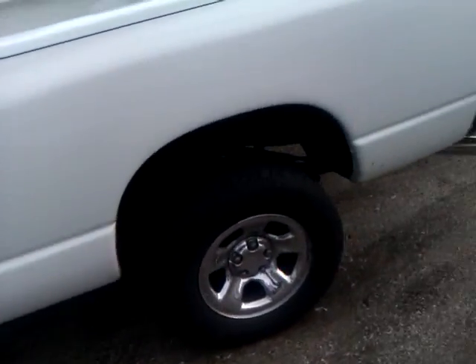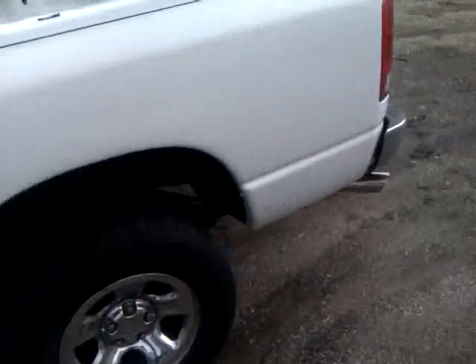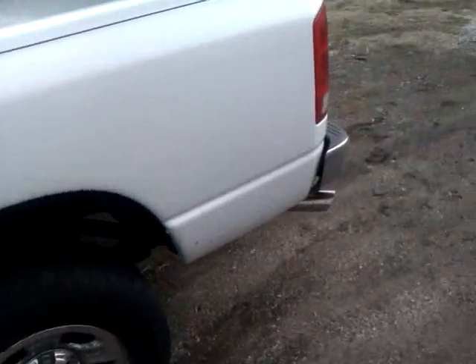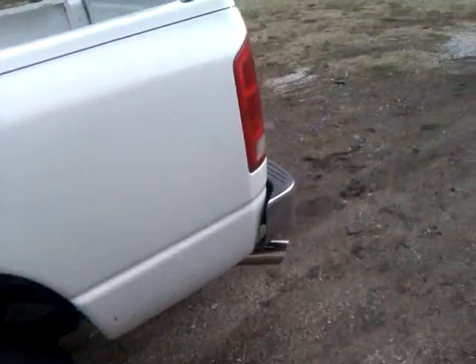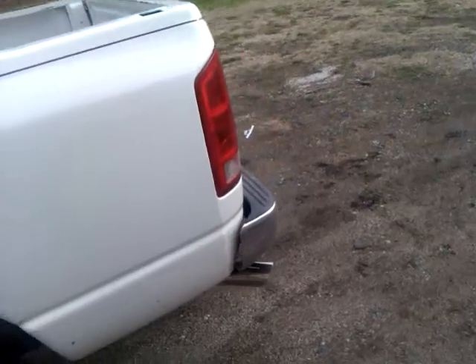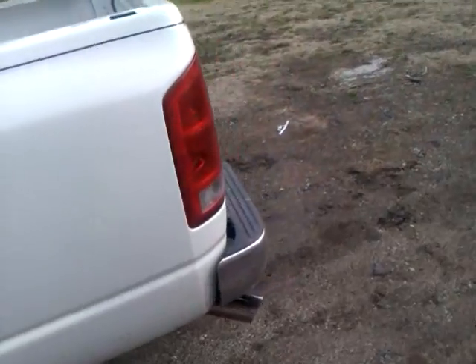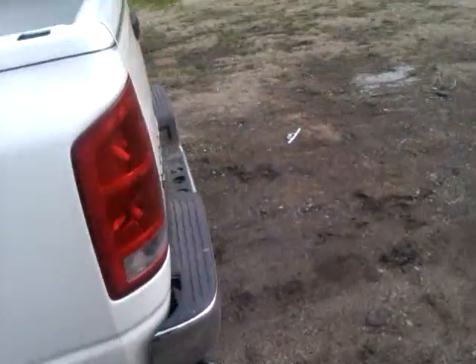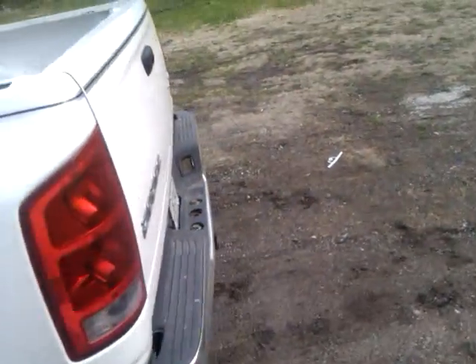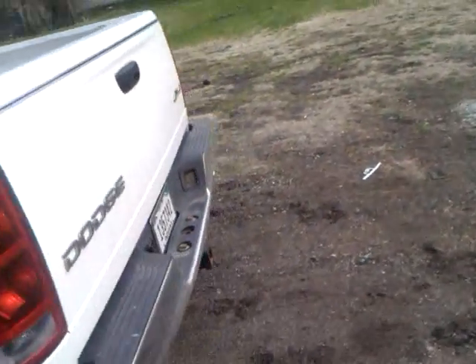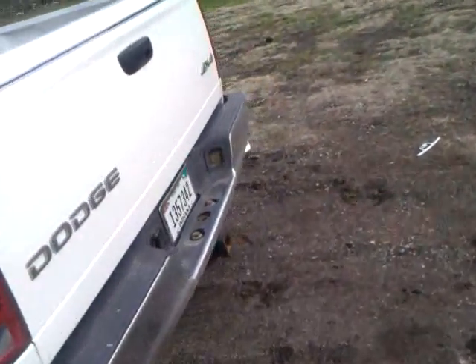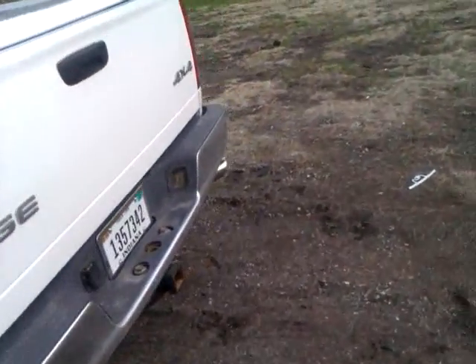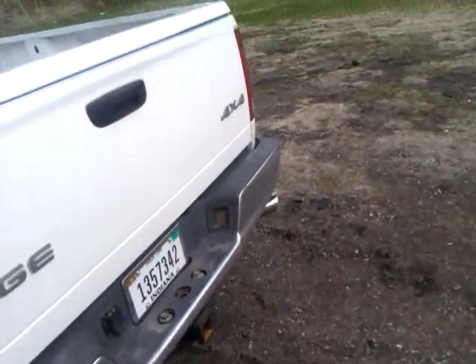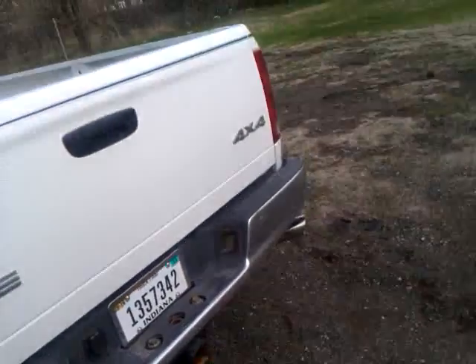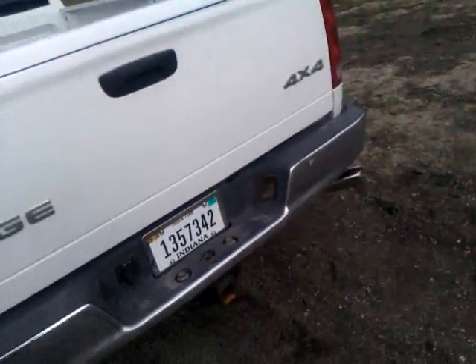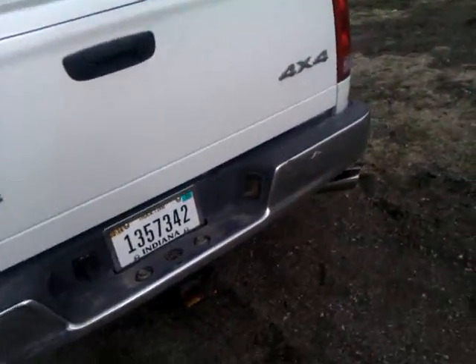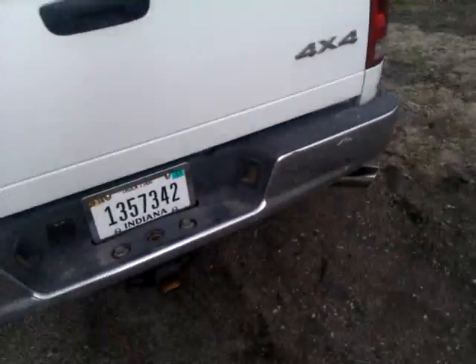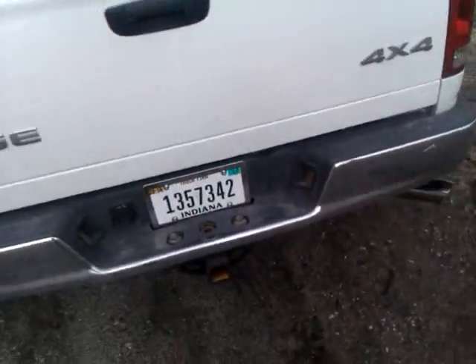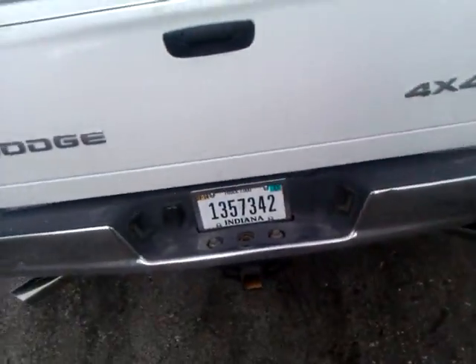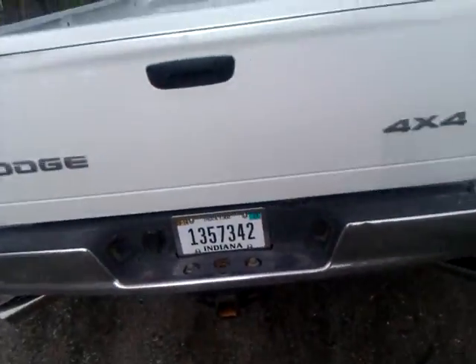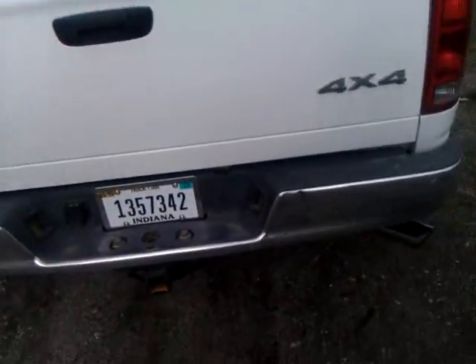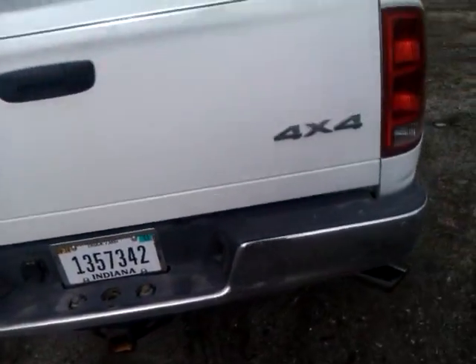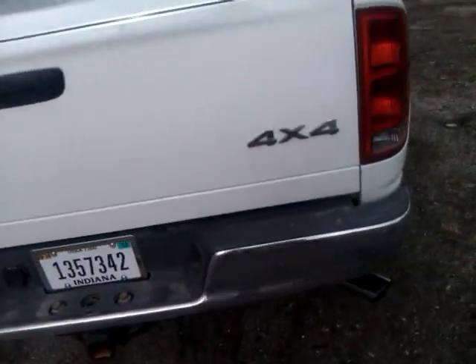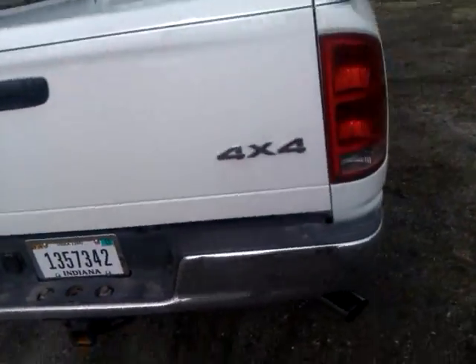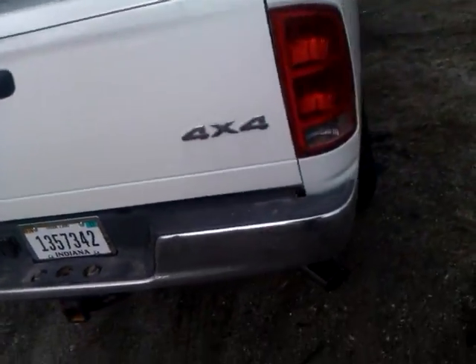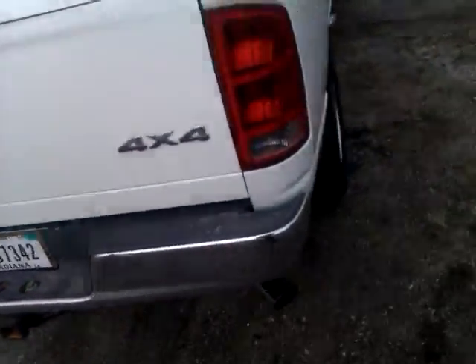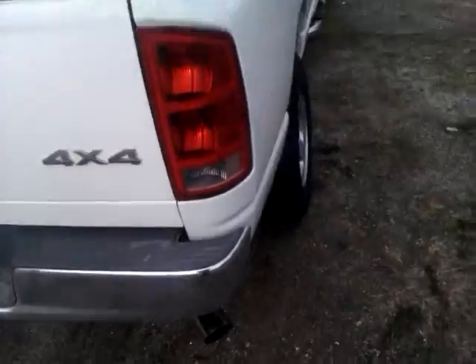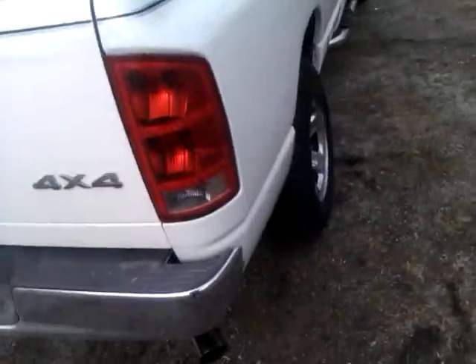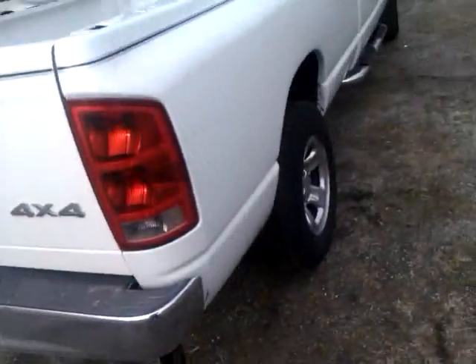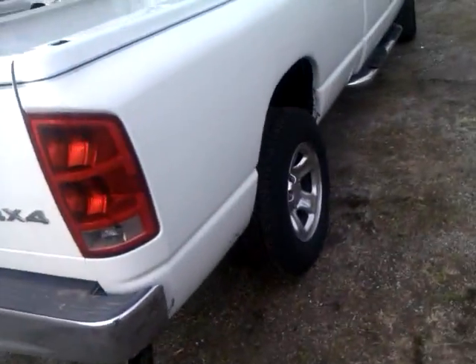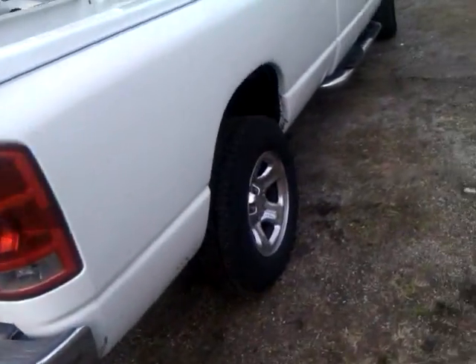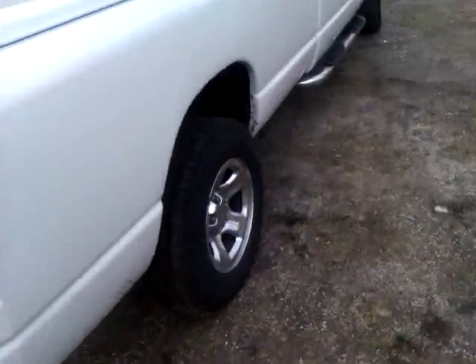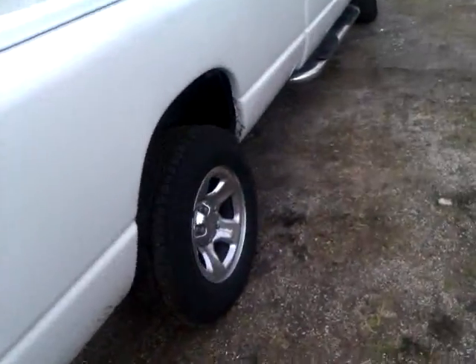That is my new exhaust system — my Cherry Bomb Extreme. Better than any Flowmasters that I've heard. Thank you for your time.